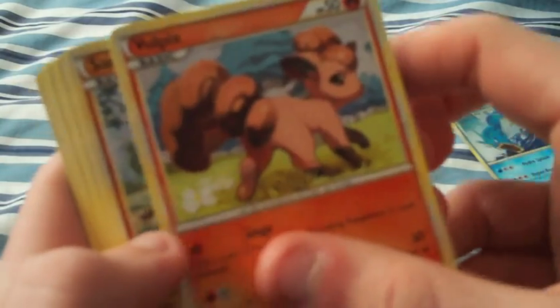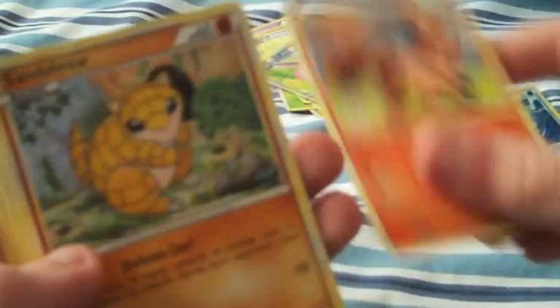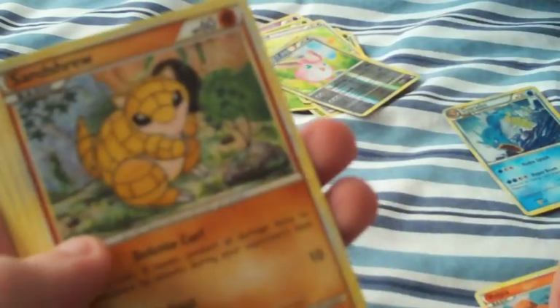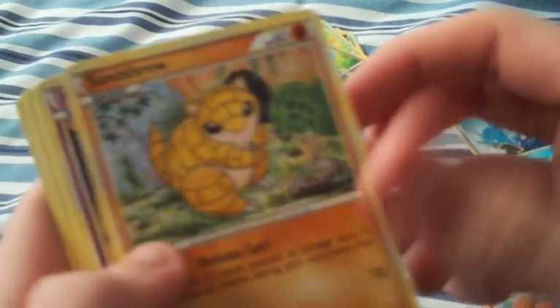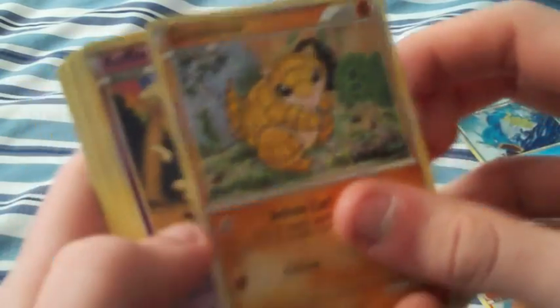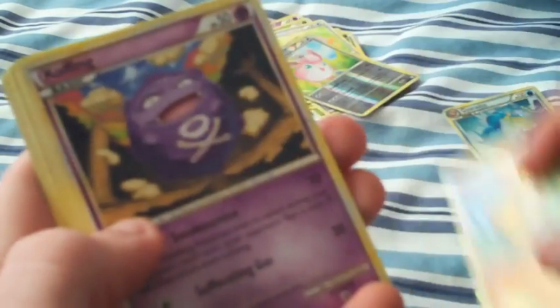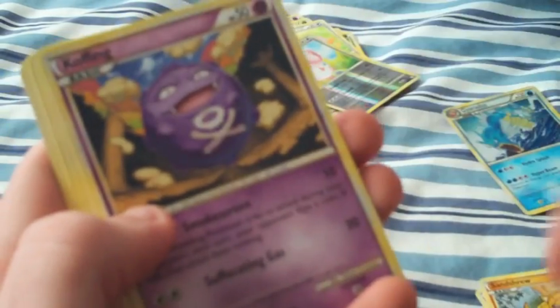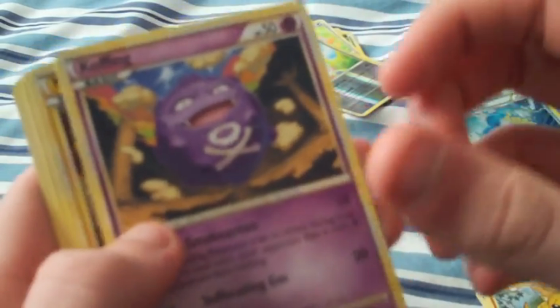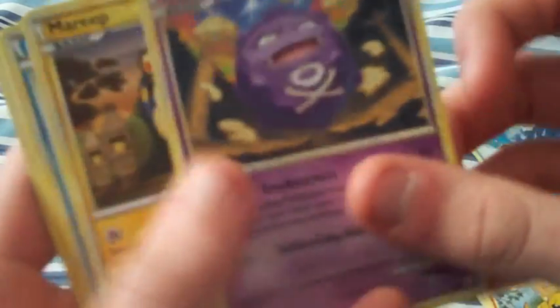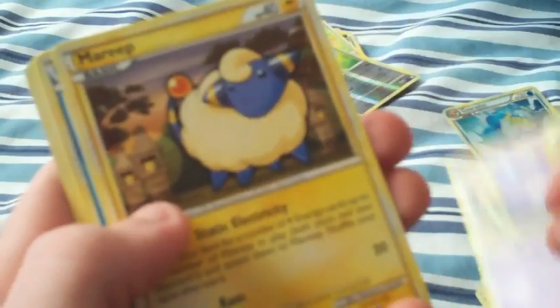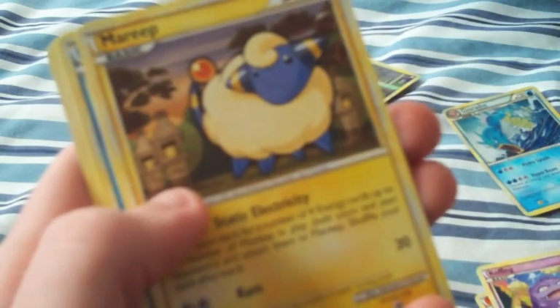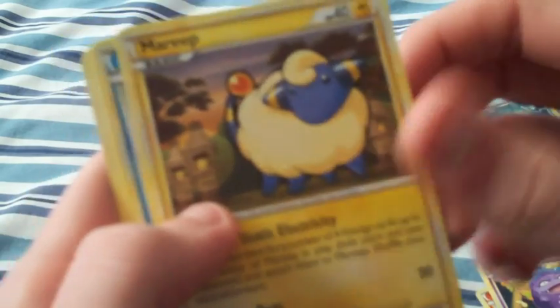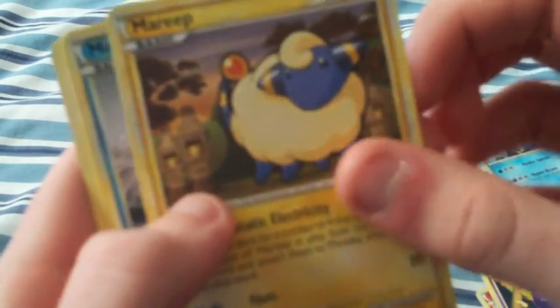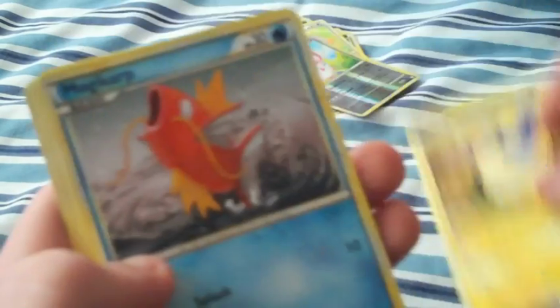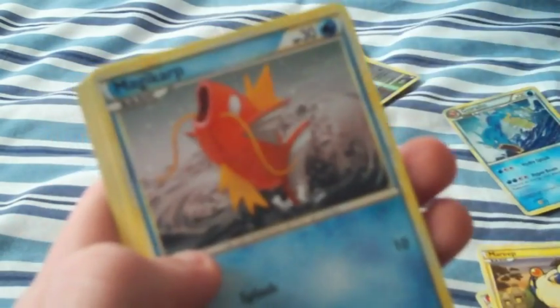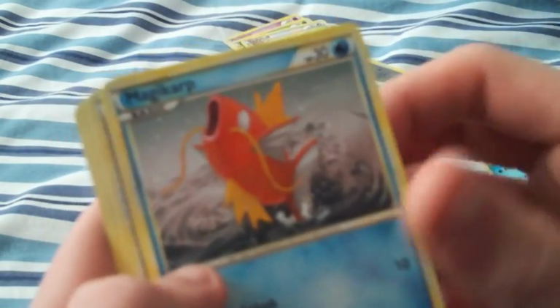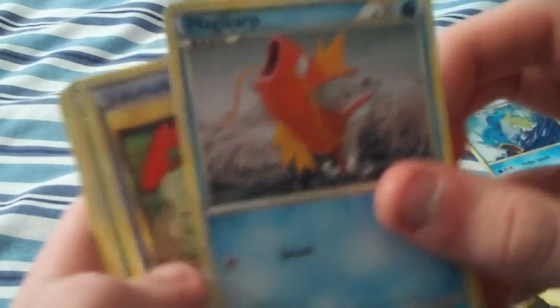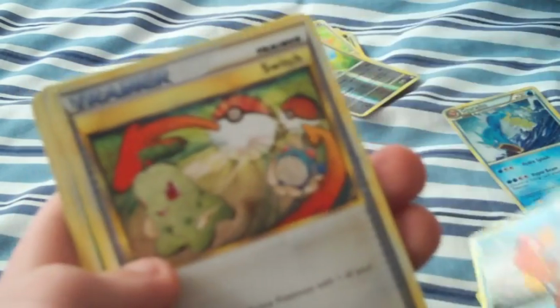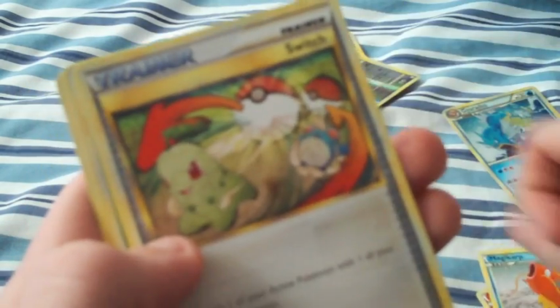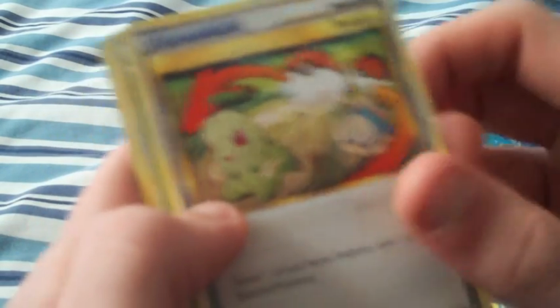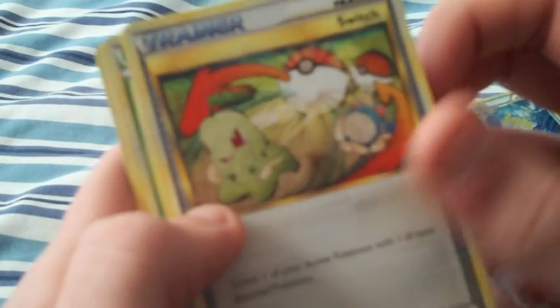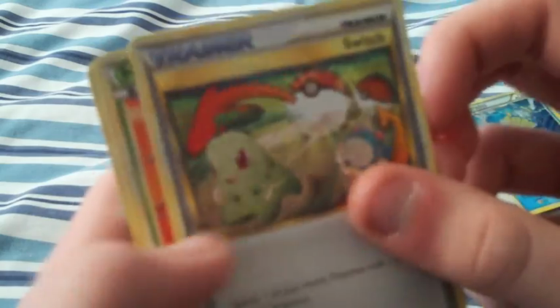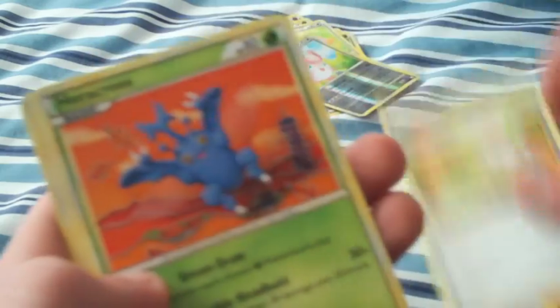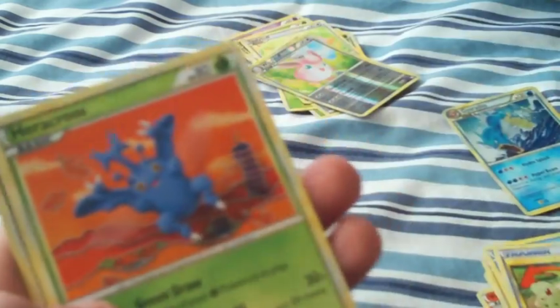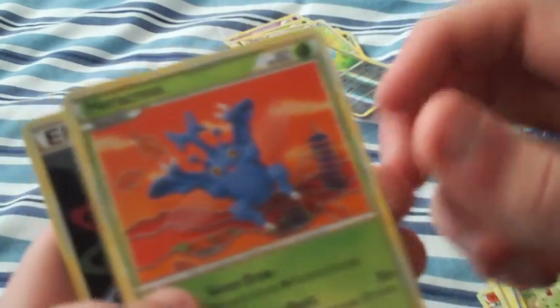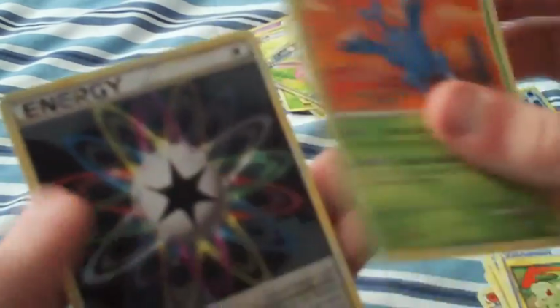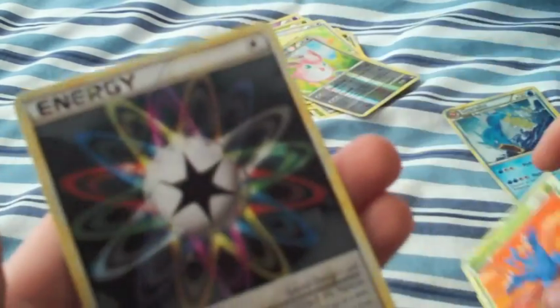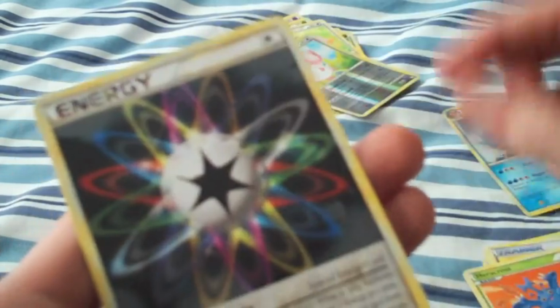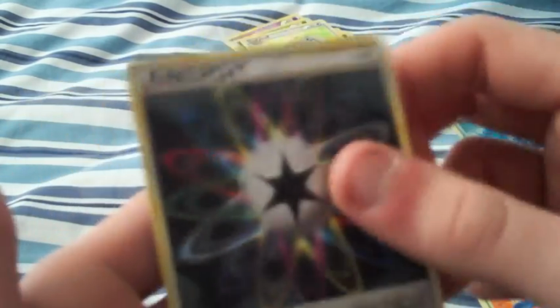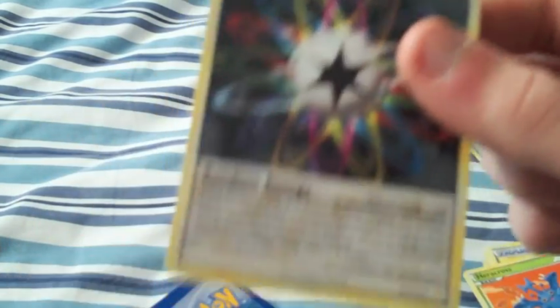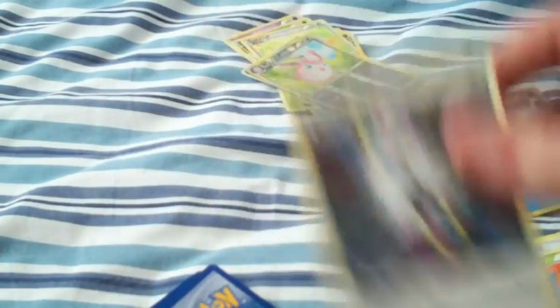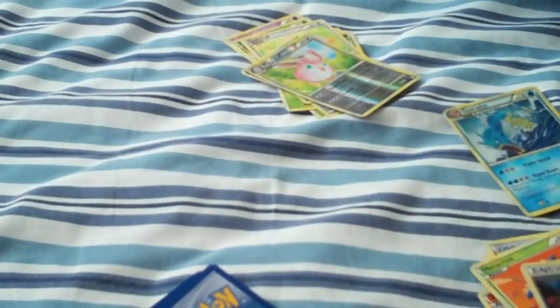I got a Vulpix, Sandtru, Koffing, Magikarp, a Switch Trainer, Heracross, and a Rainbow Energy.